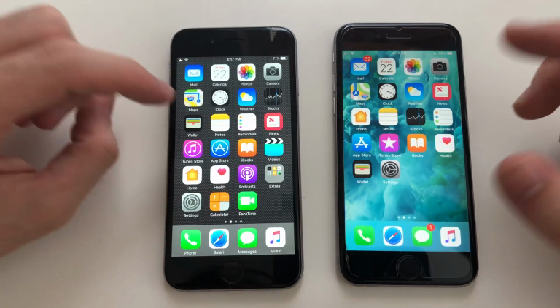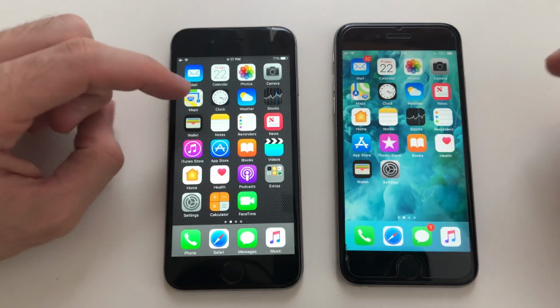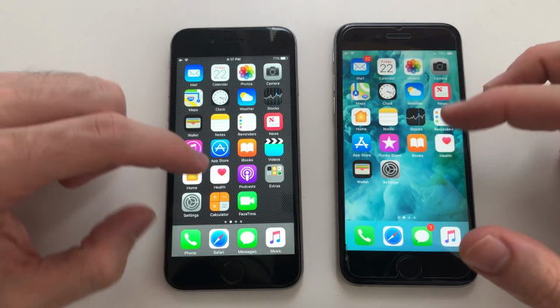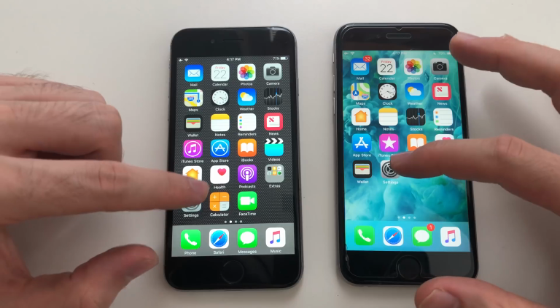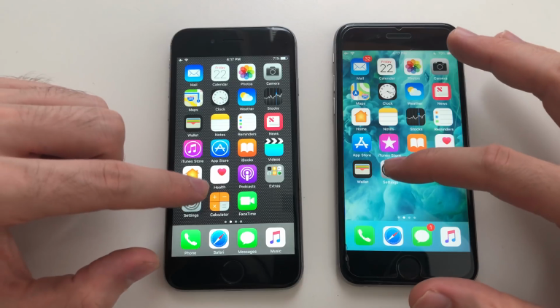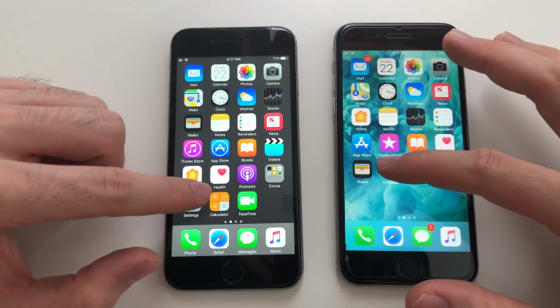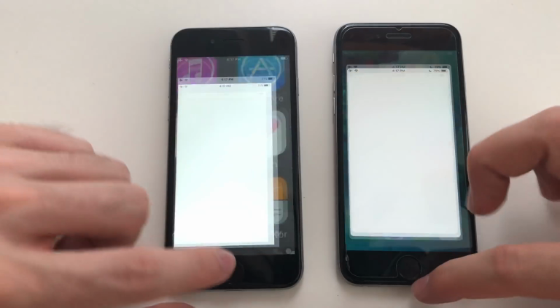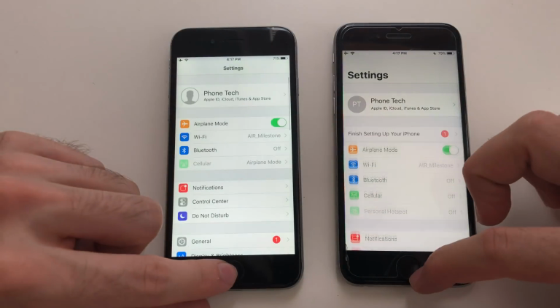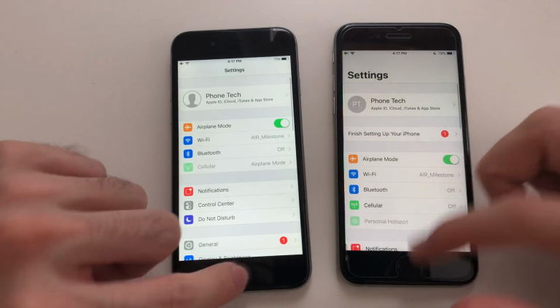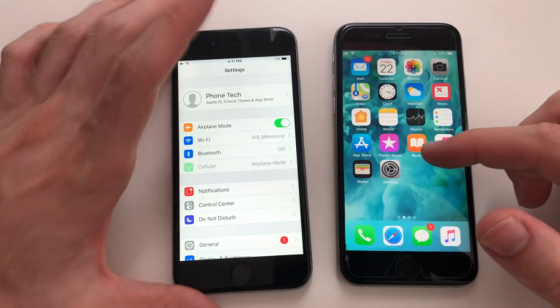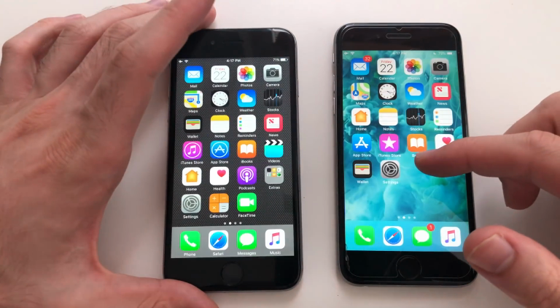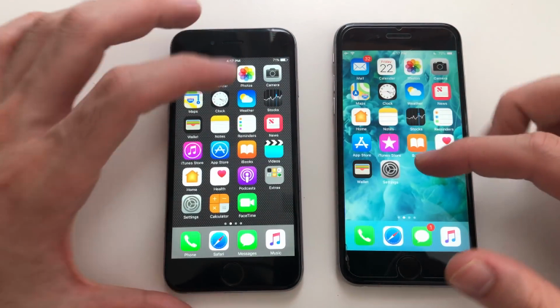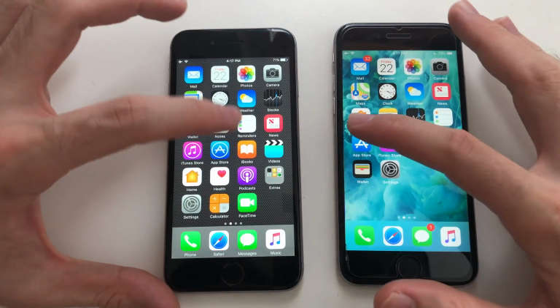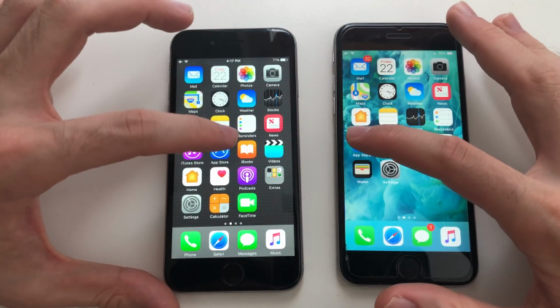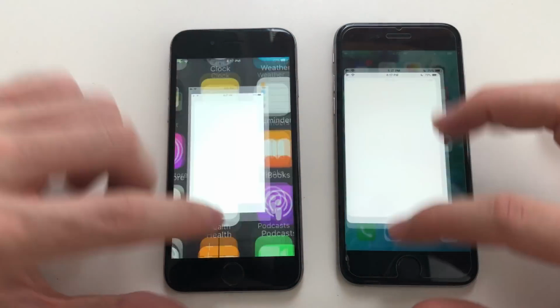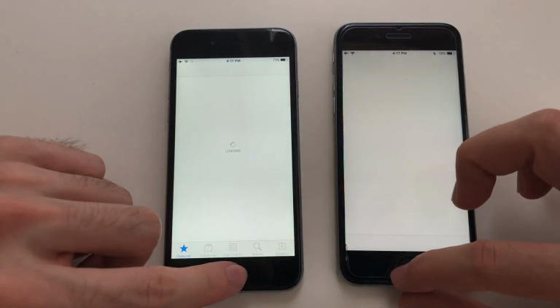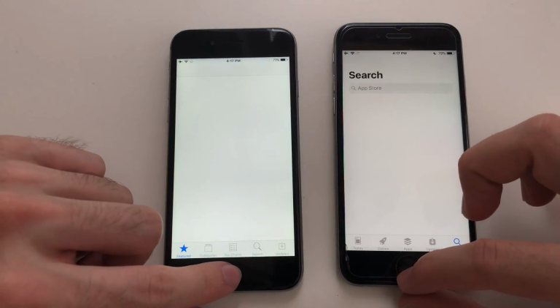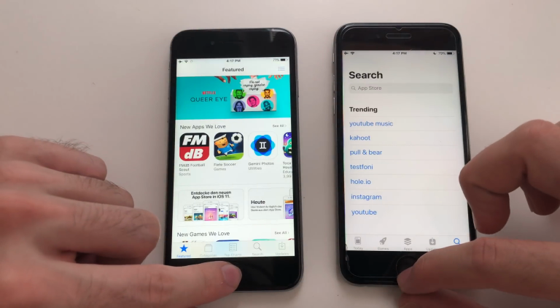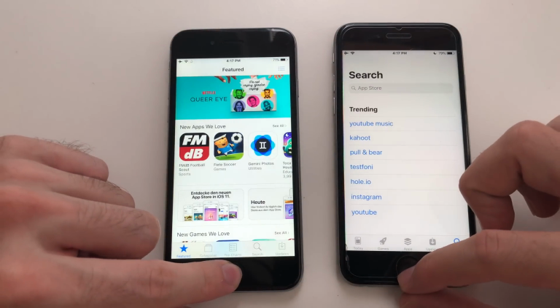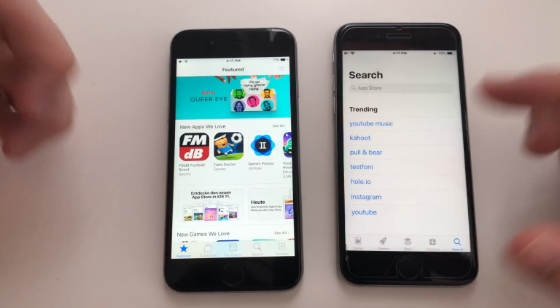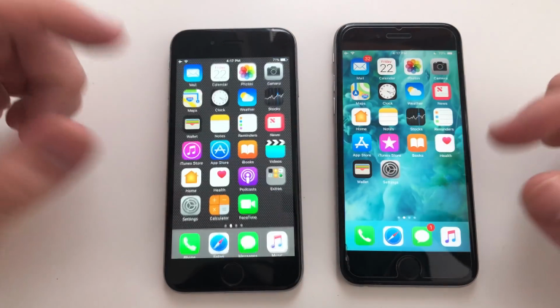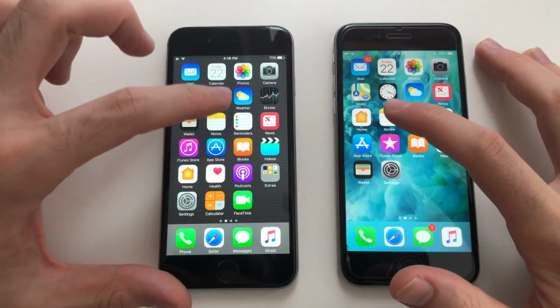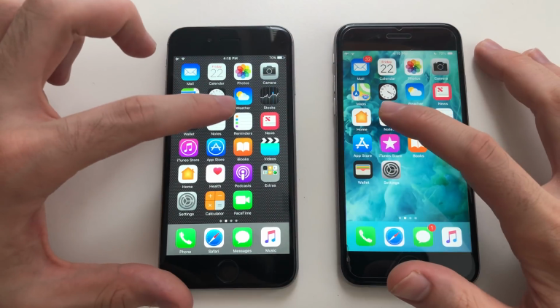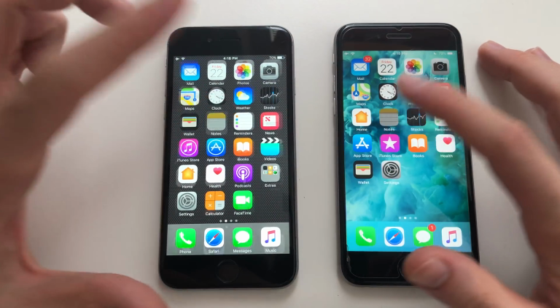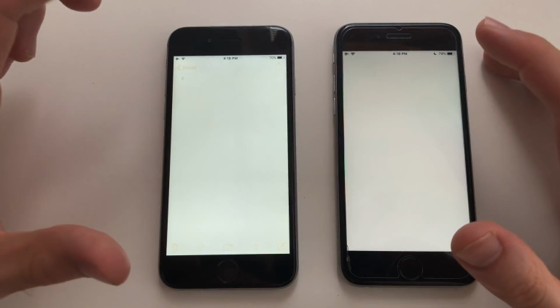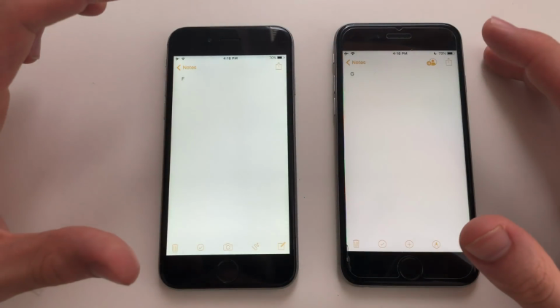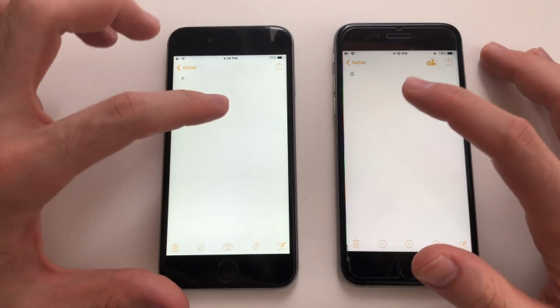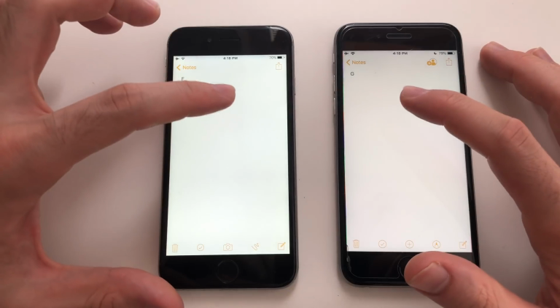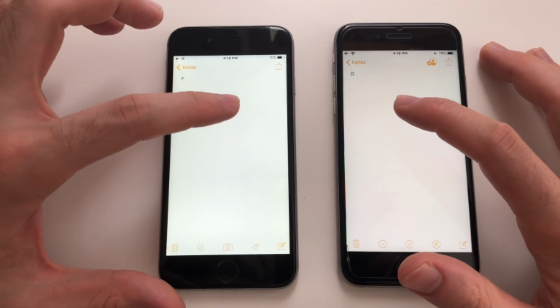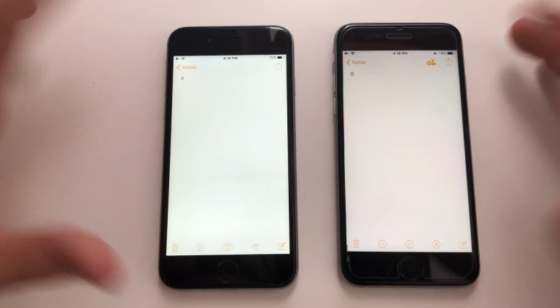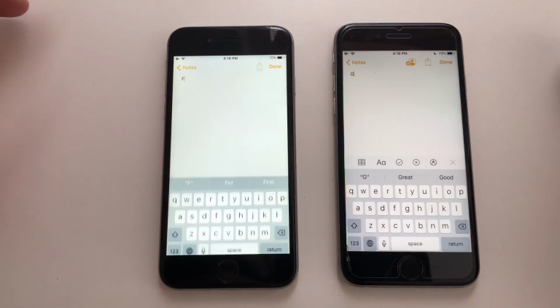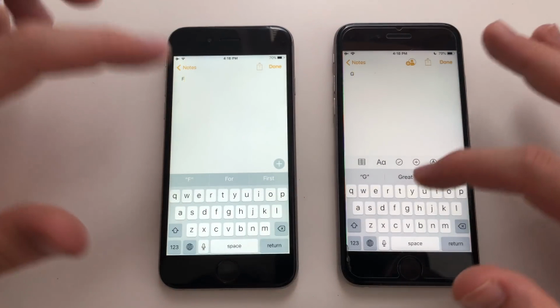Going for the weather app — that seemed identical. Going for stocks — that was faster on iOS 10; the new stocks app is still kind of buggy. Settings was faster on iOS 12 — good stuff there. Going for the App Store, that seemed identical.